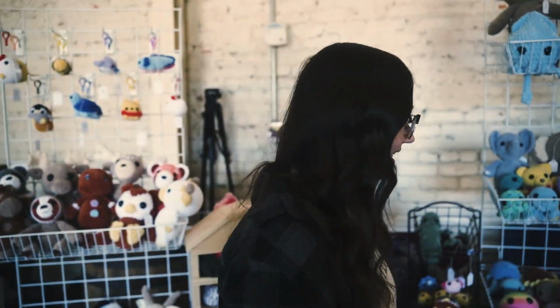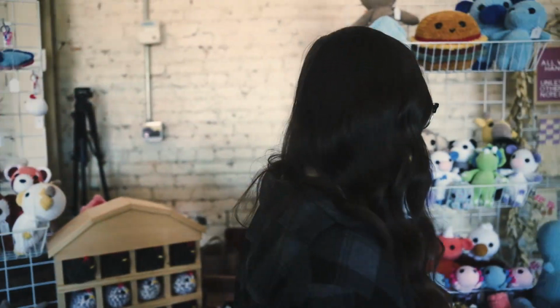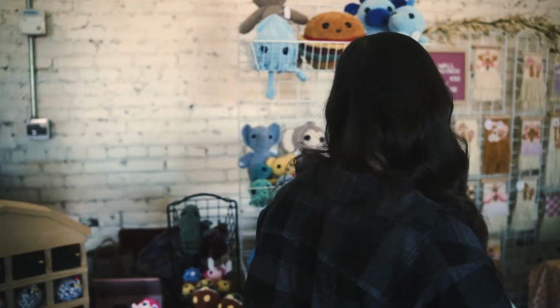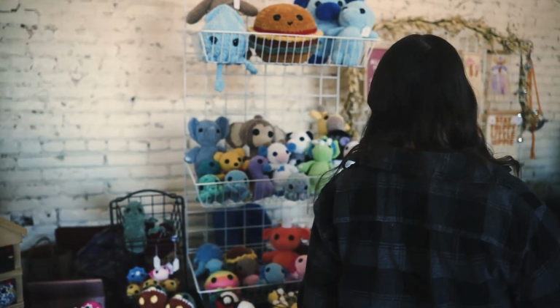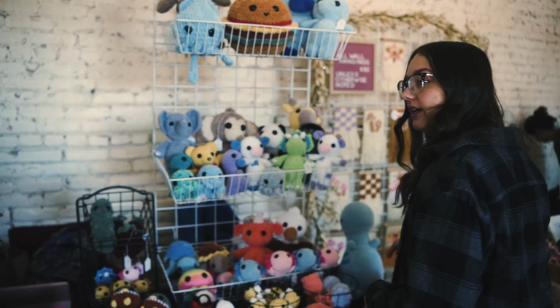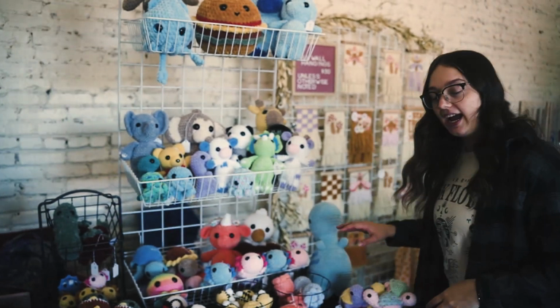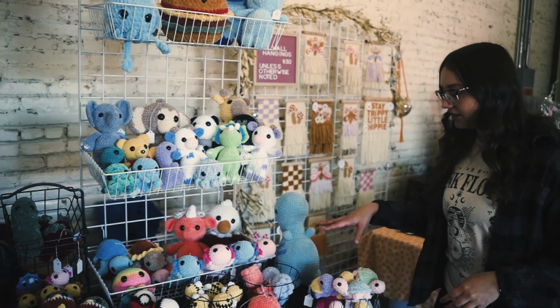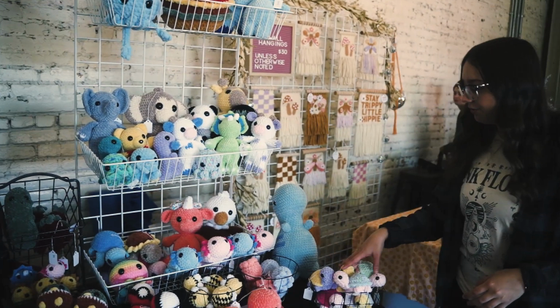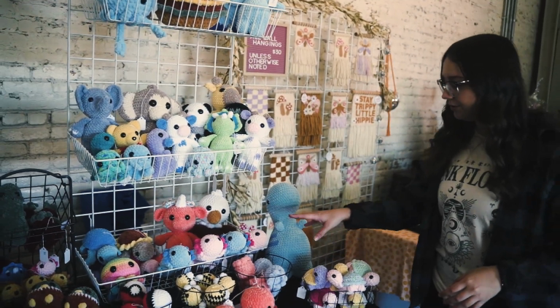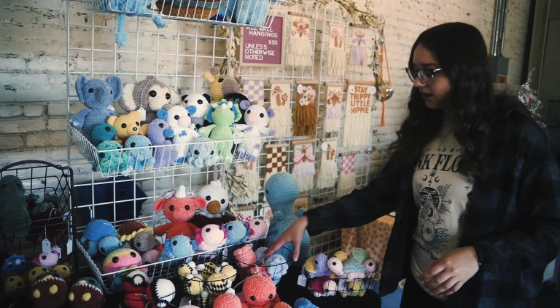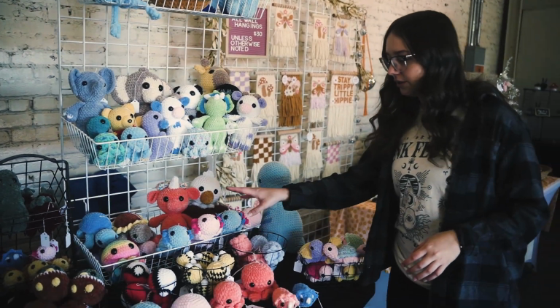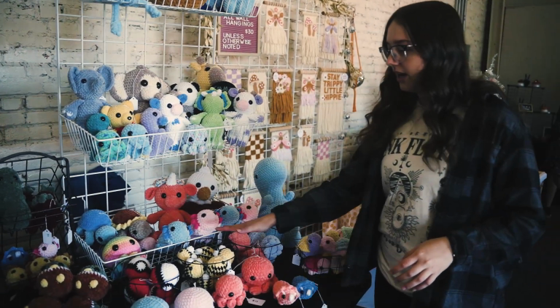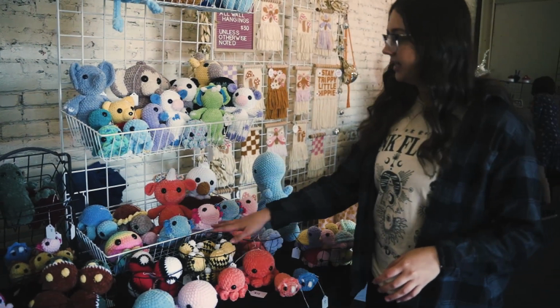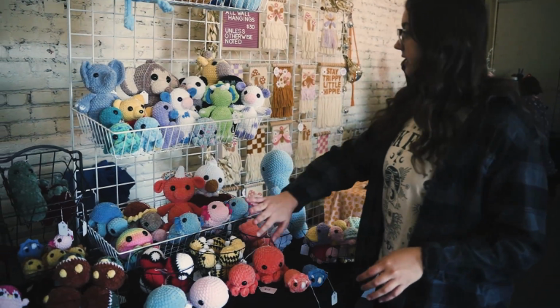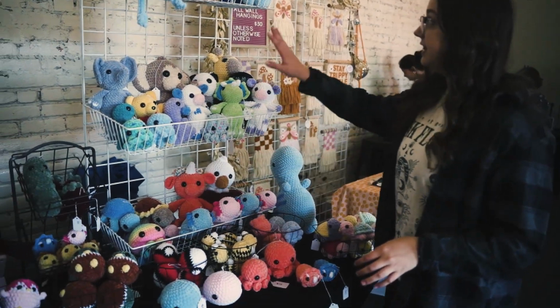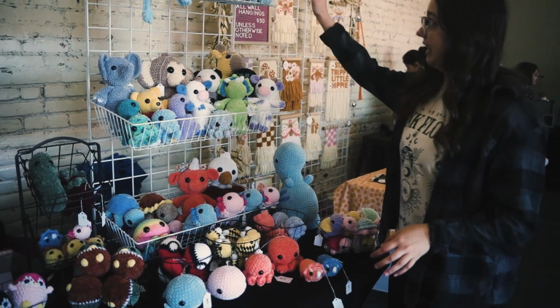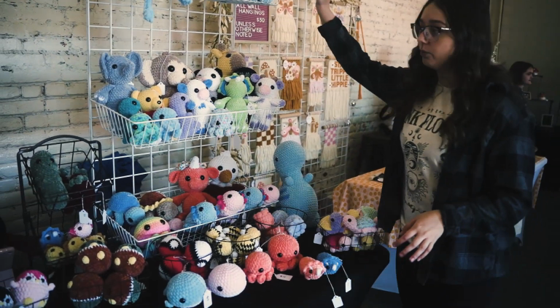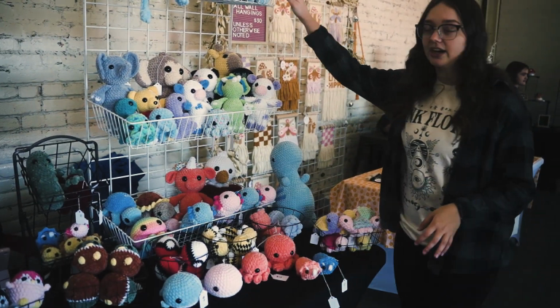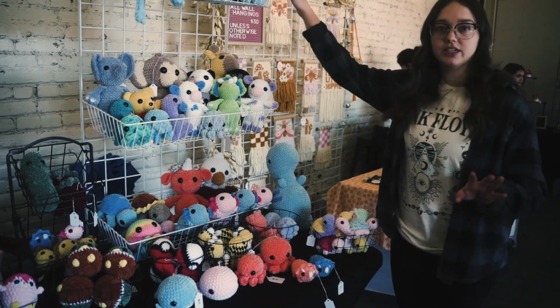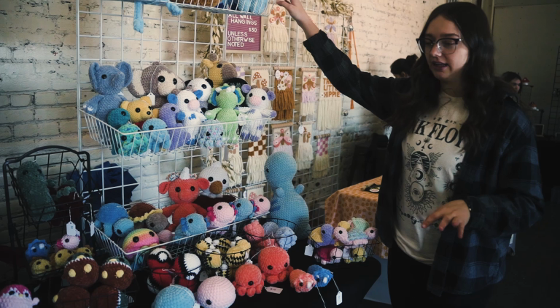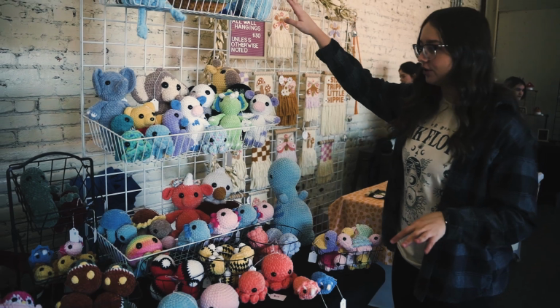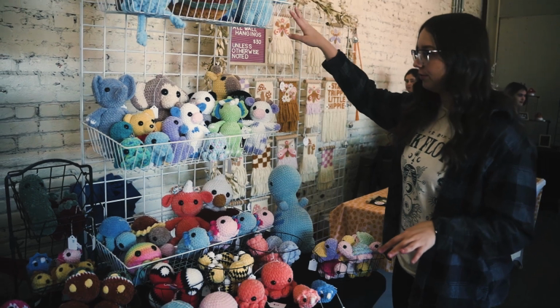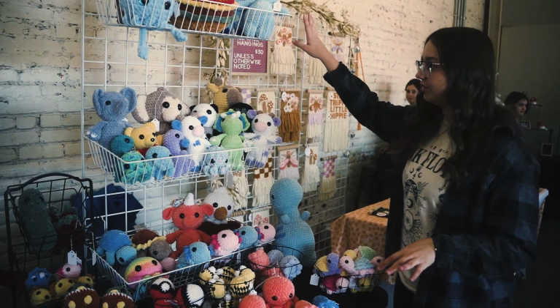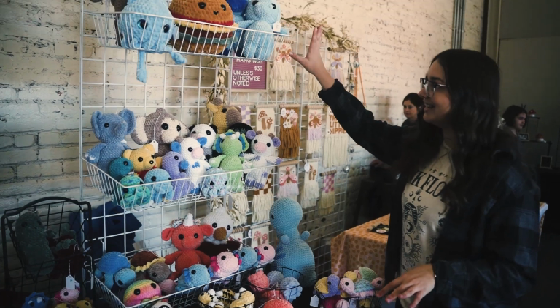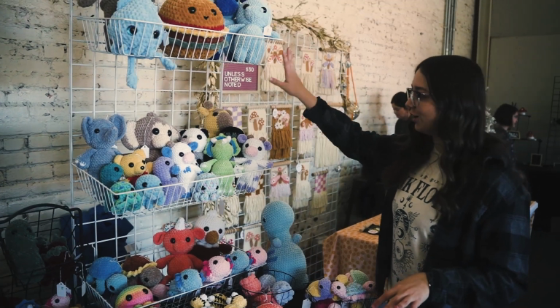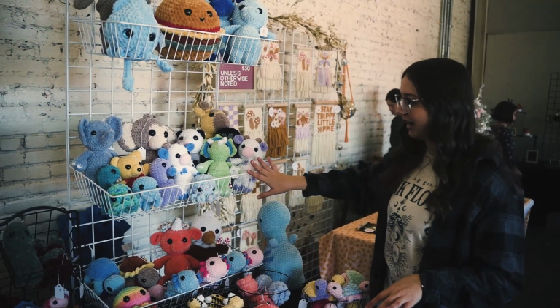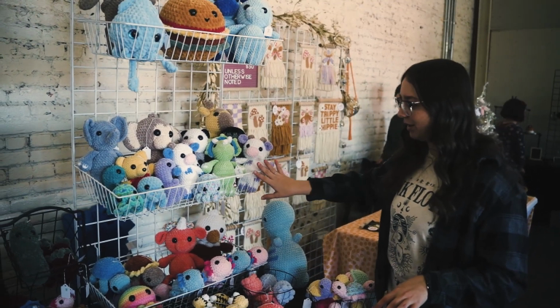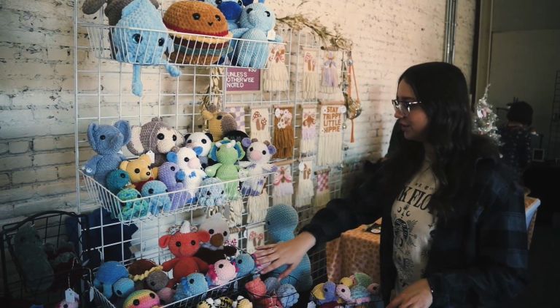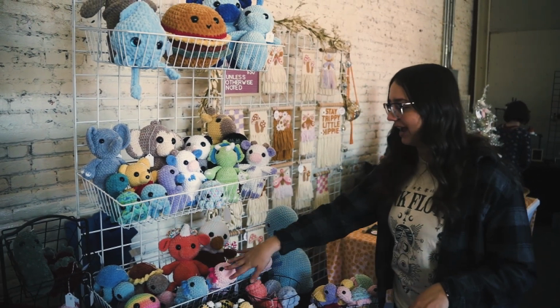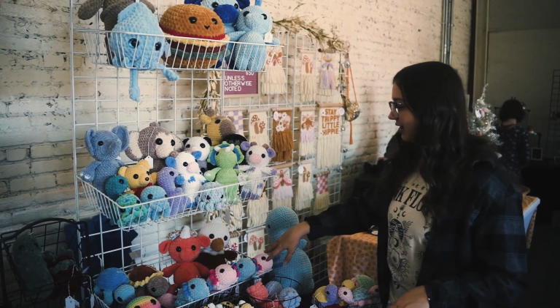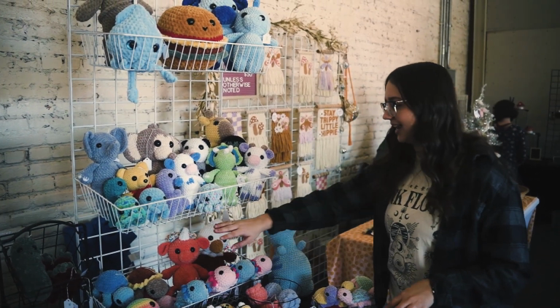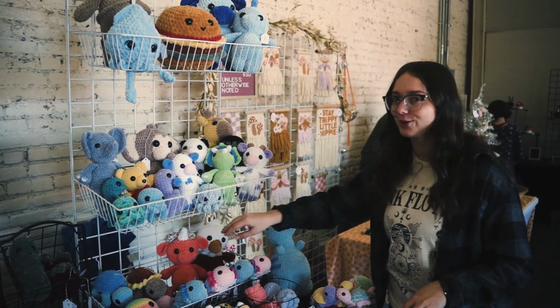Over here I have some tofu, octopuses, bees, and we added one extra basket since we had a little bit of the smaller food items. And these are all of my bigger plushies with some axolotls and turkeys.